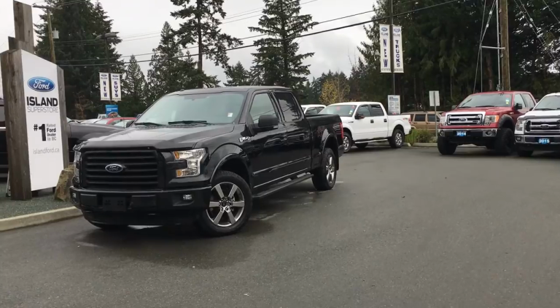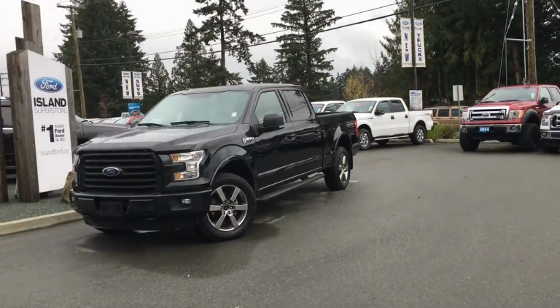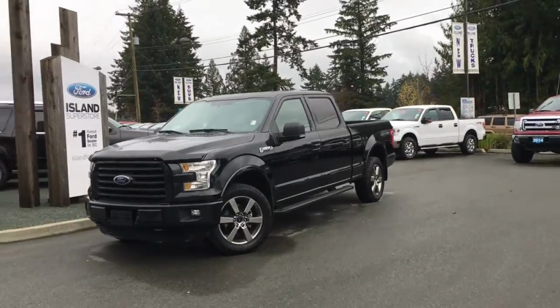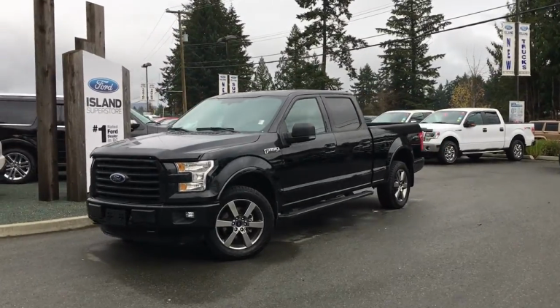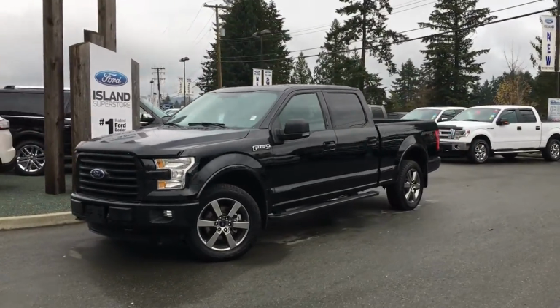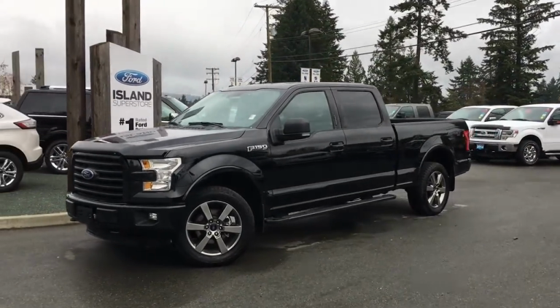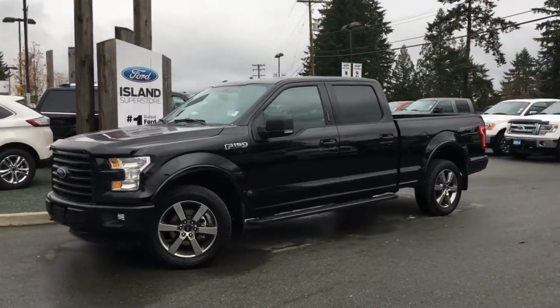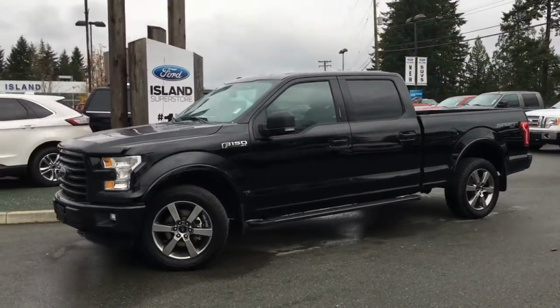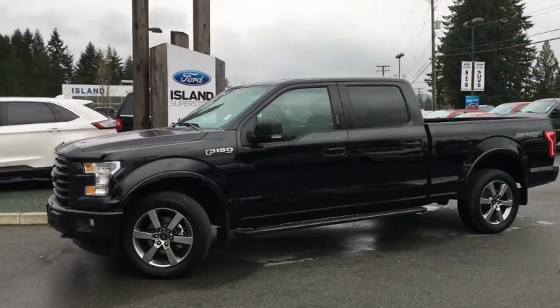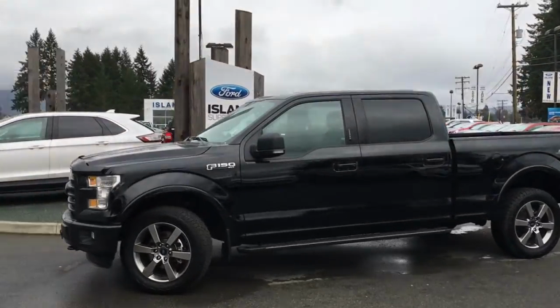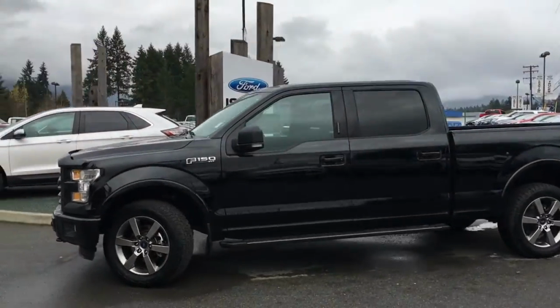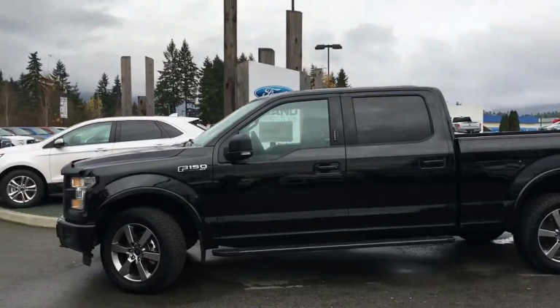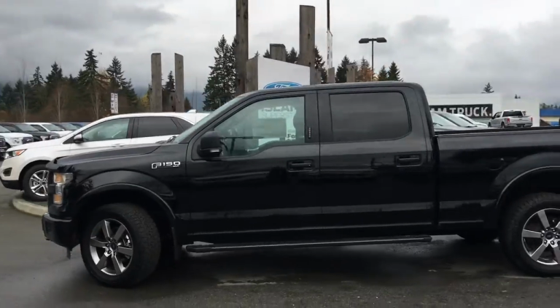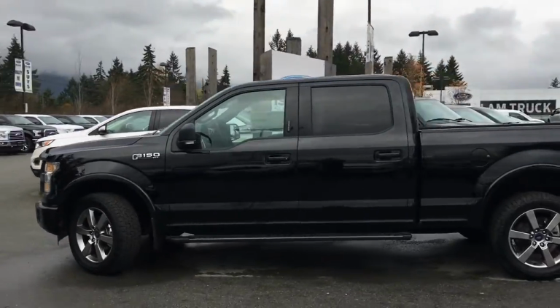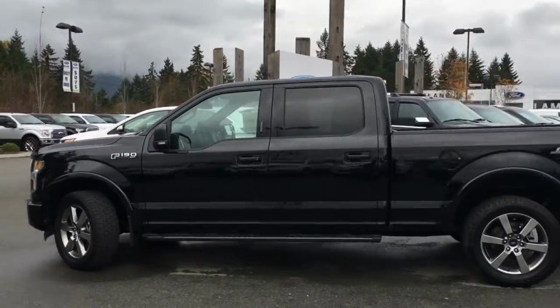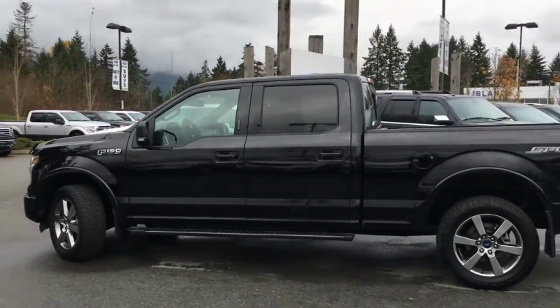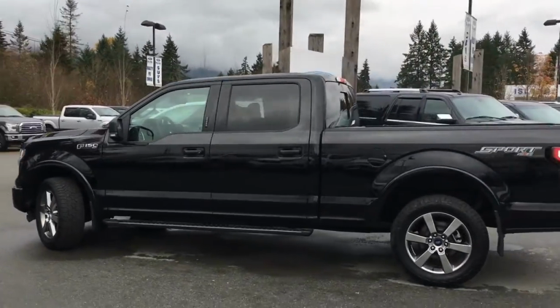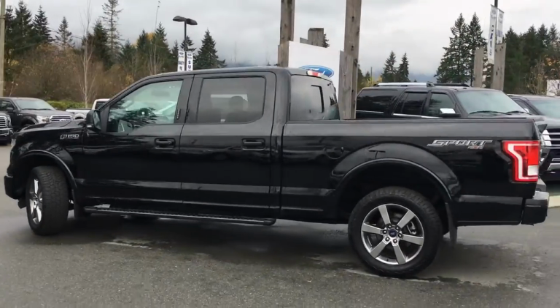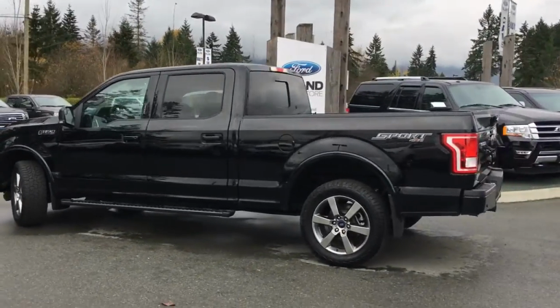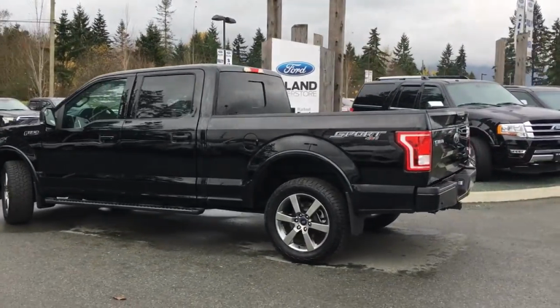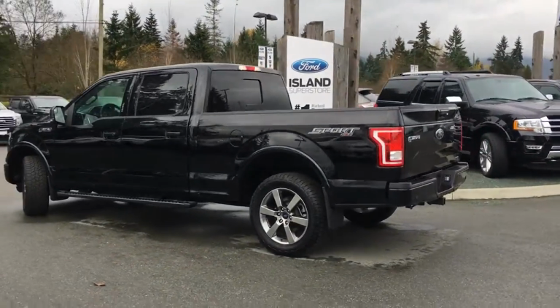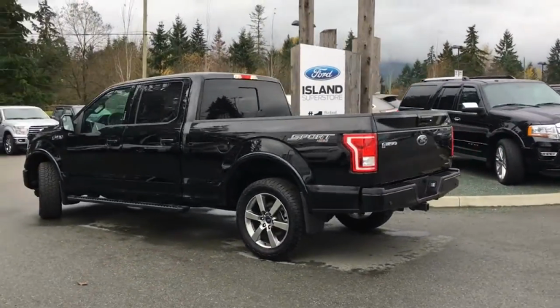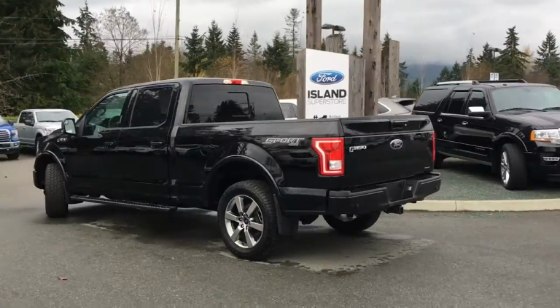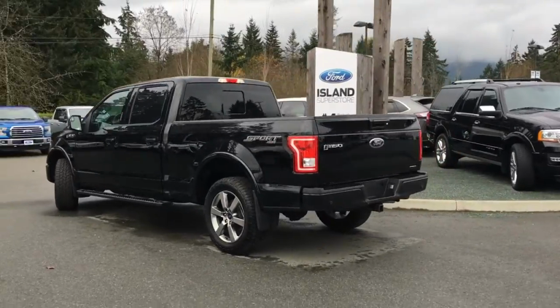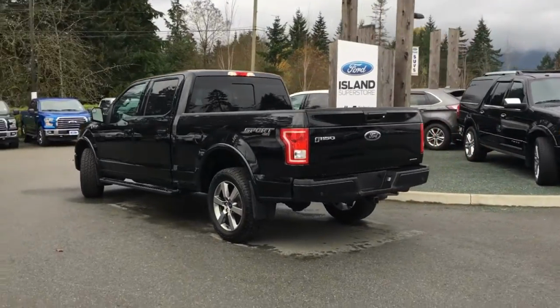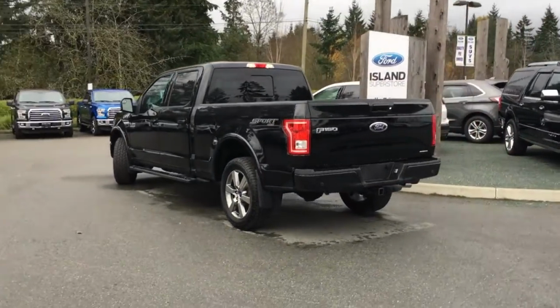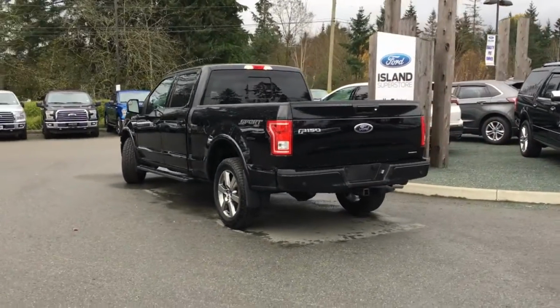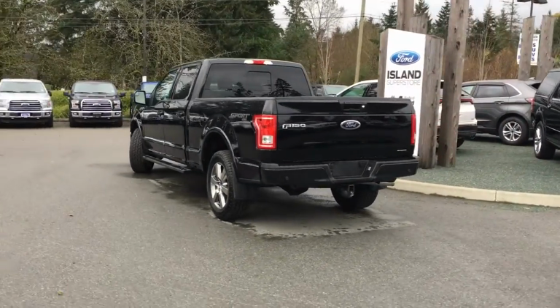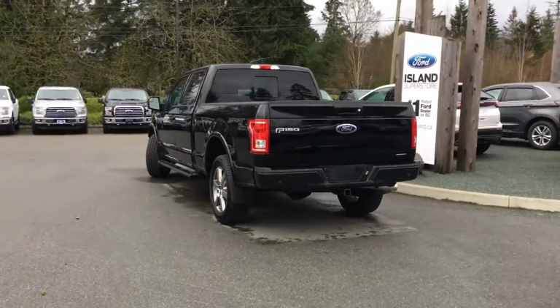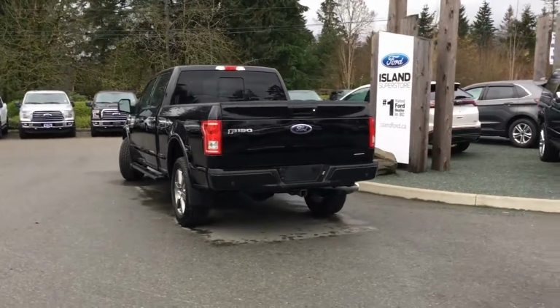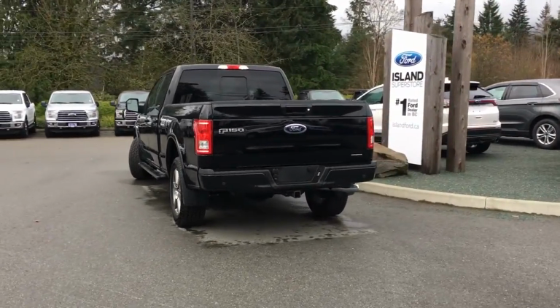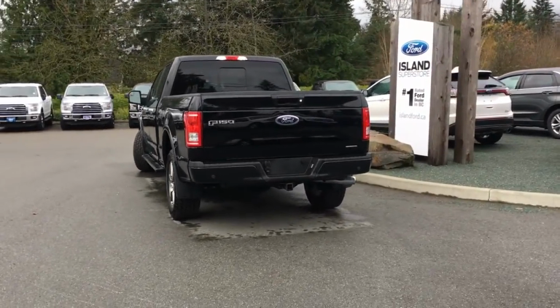Today we're looking at a 2016 F-150 XLT in shadow black. It has black cloth interior with seating for six, four doors, and a six-and-a-half-foot box. It's a 4x4 with a V8 engine that's flex fuel. It has a sport package as well as a trailer tow package.